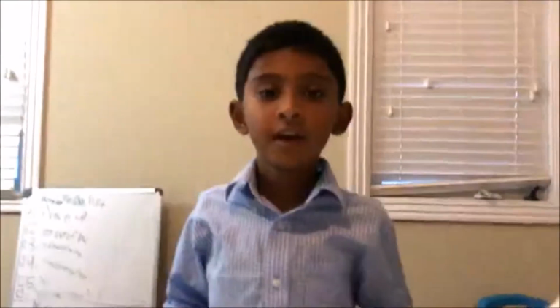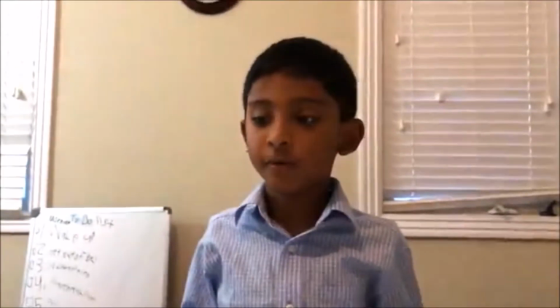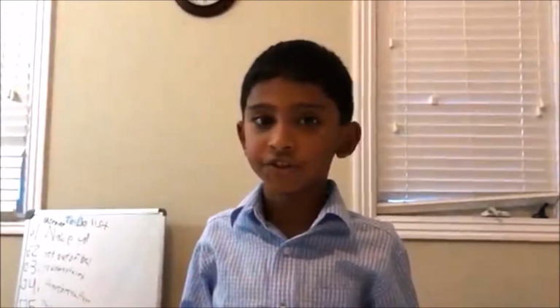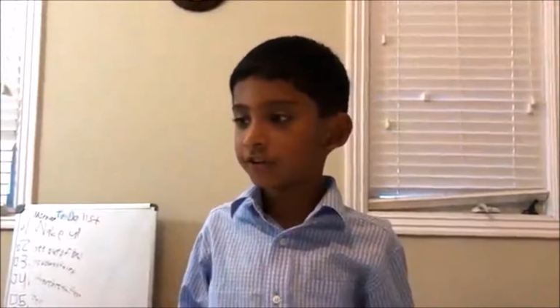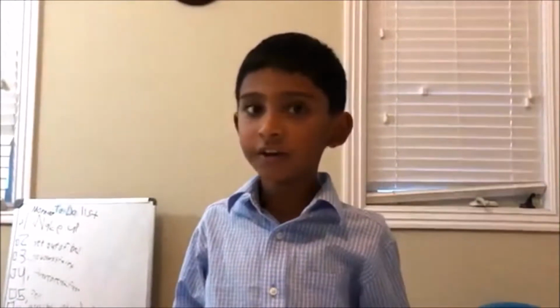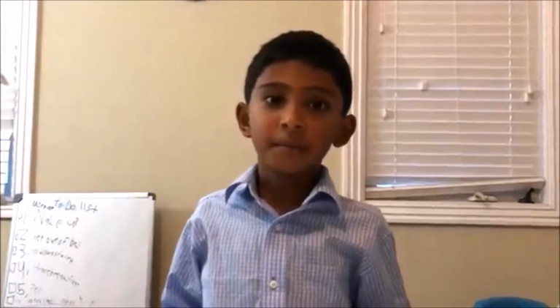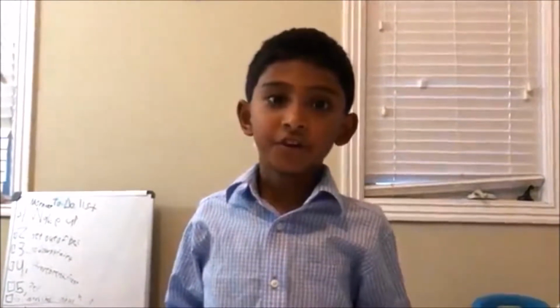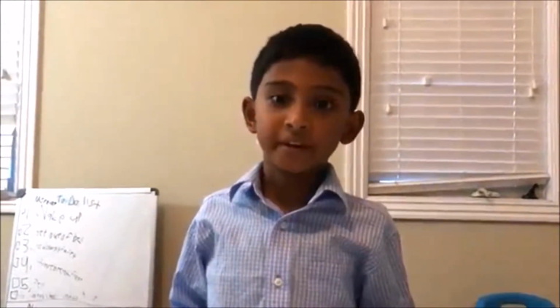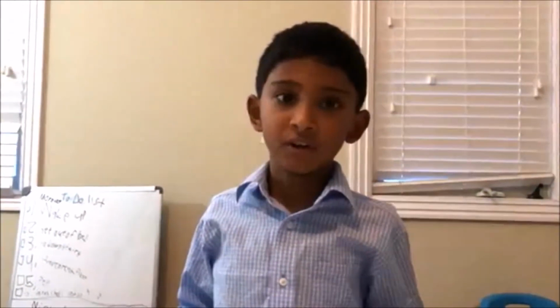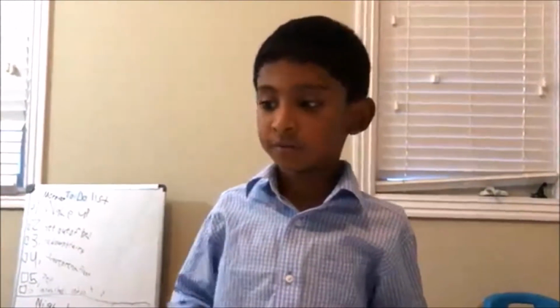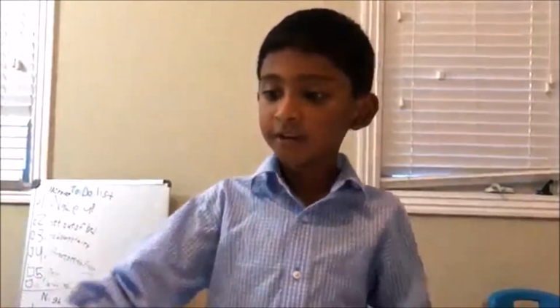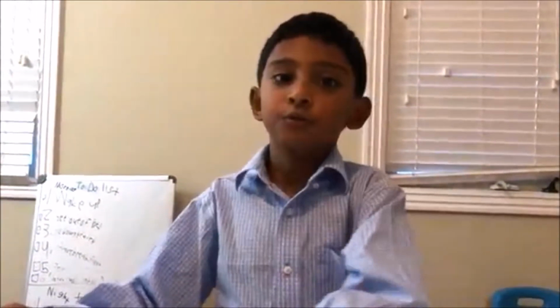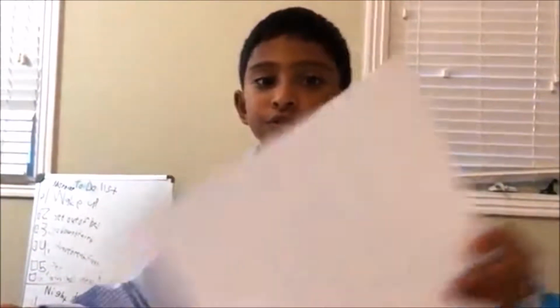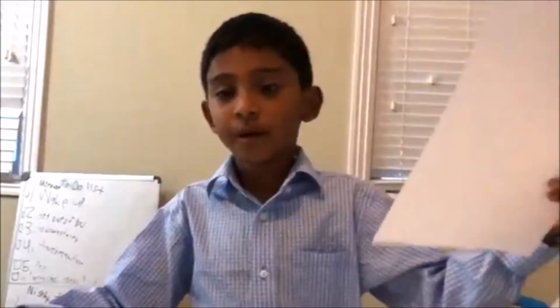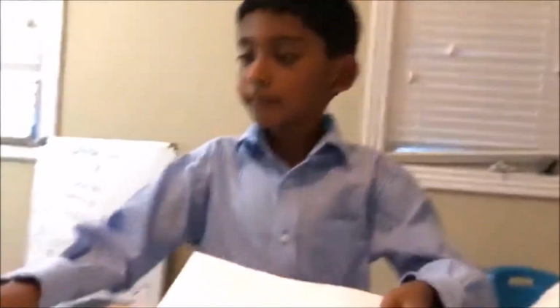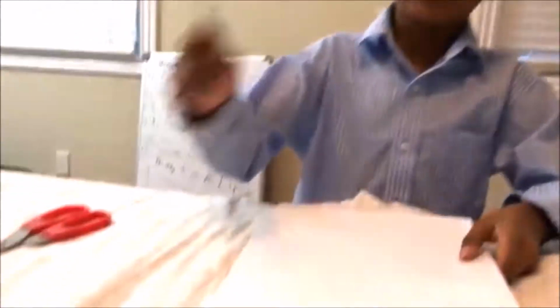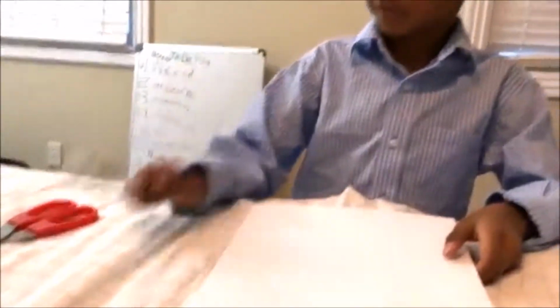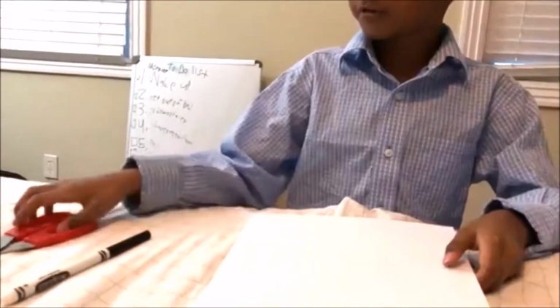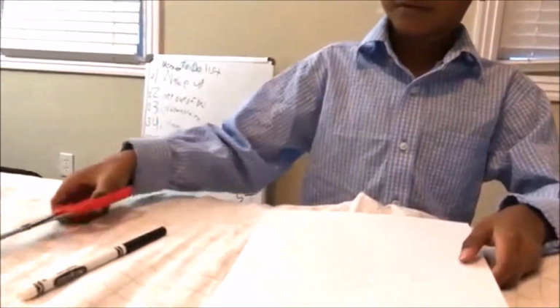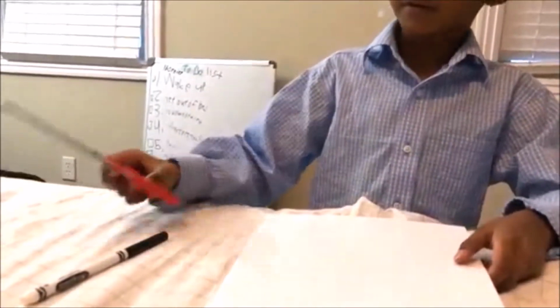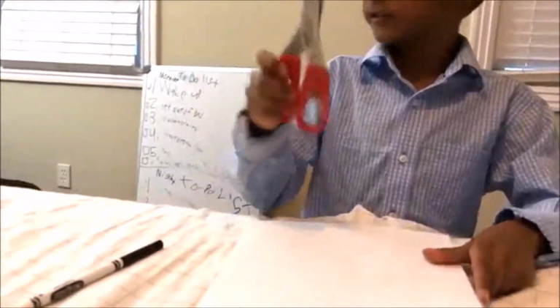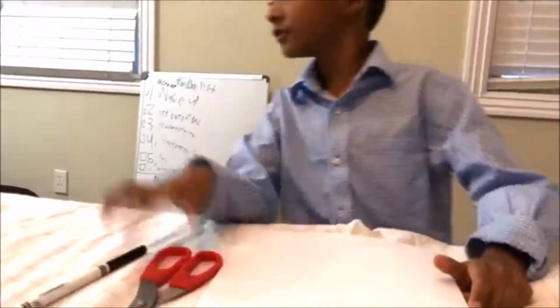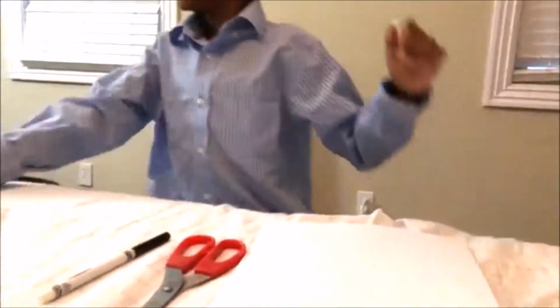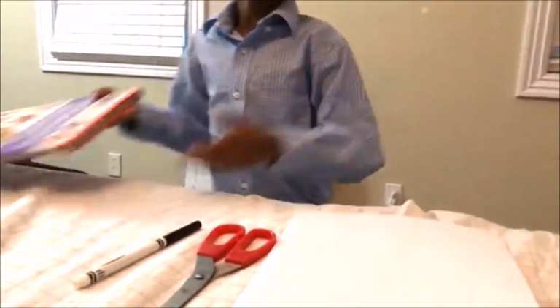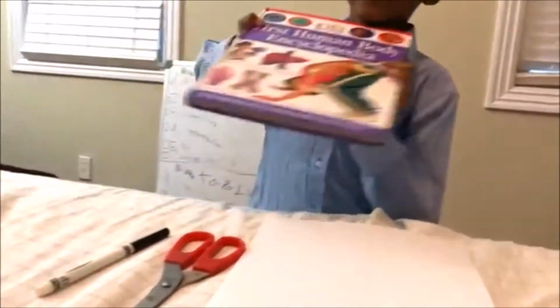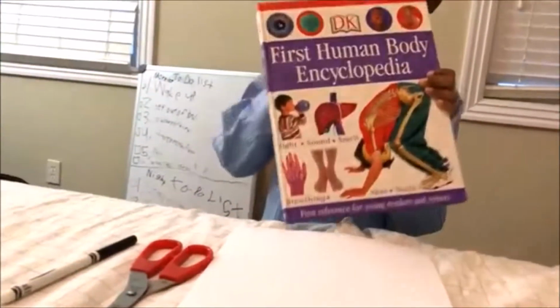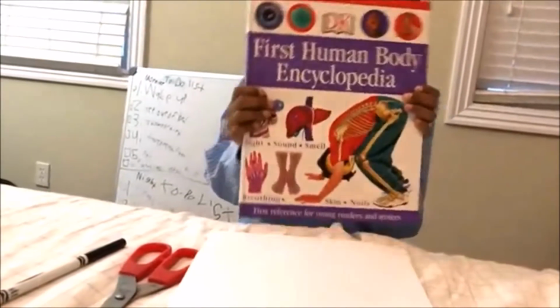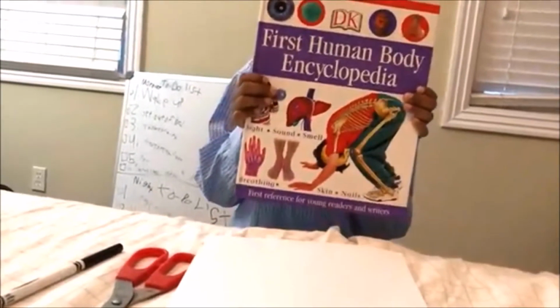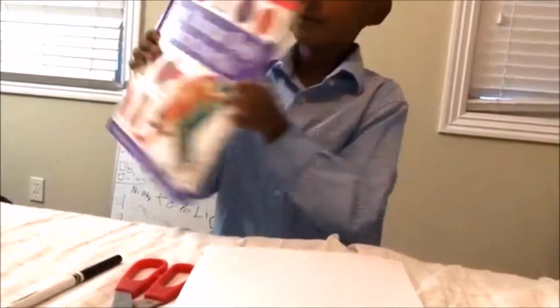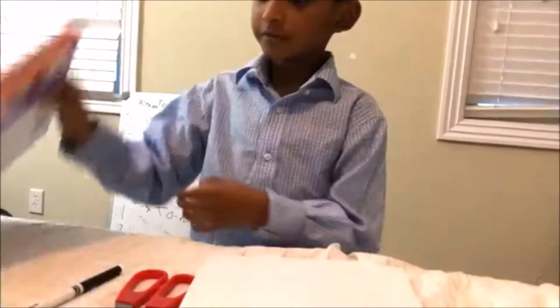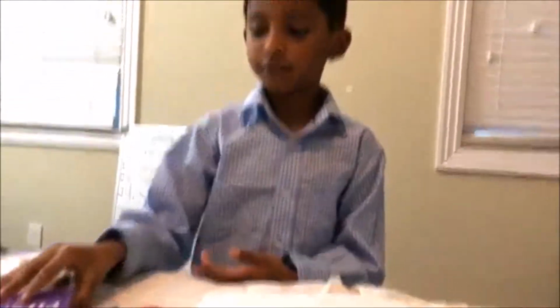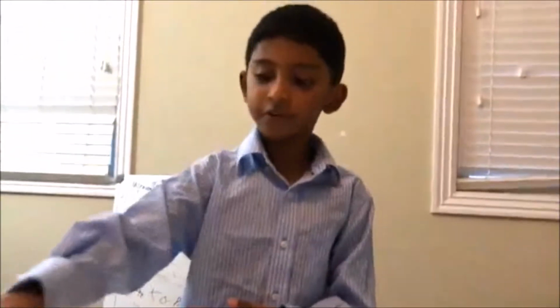Hey everybody, Vision here. Today we're going to show you how to make a do not disturb sign using just this new paper, a marker, and scissors. Also a little bit of support — I'm going to be using a book. So let's get started.